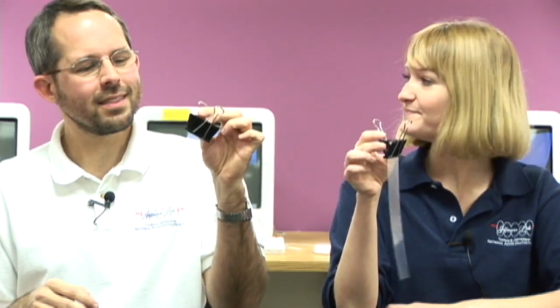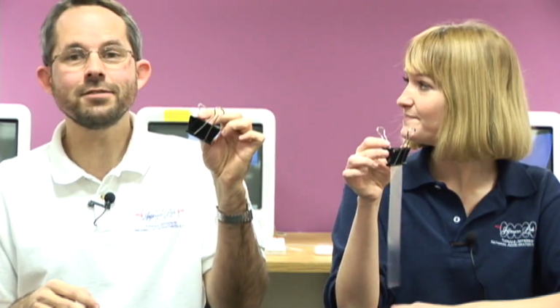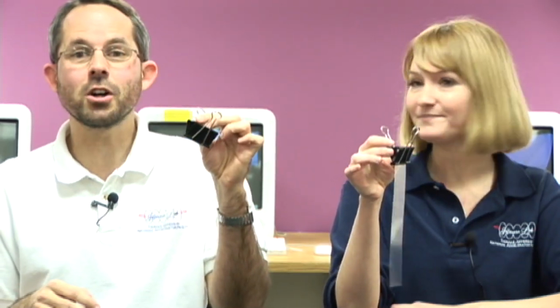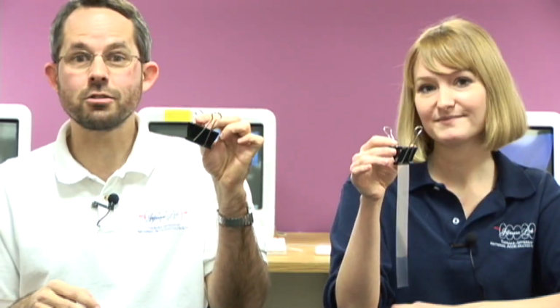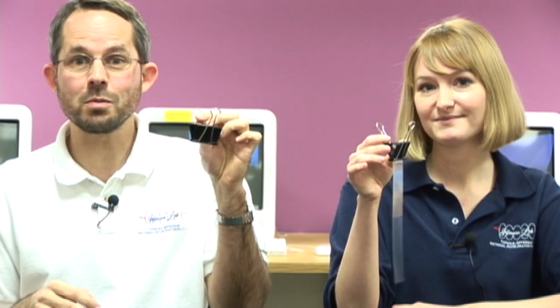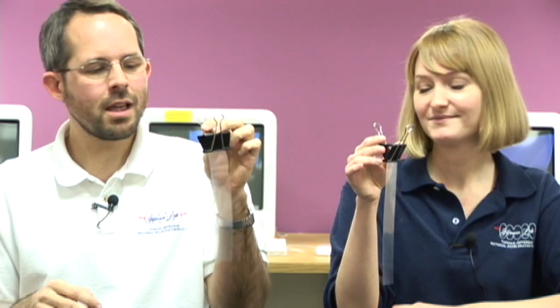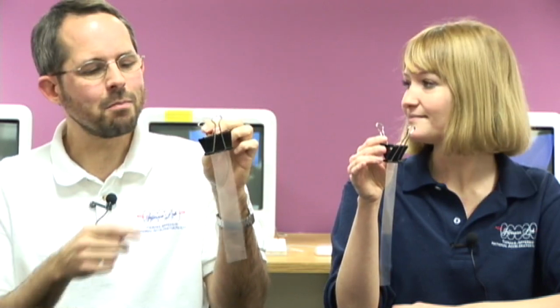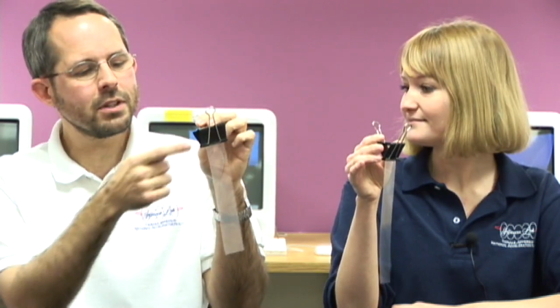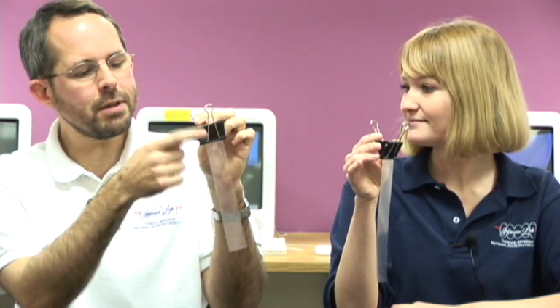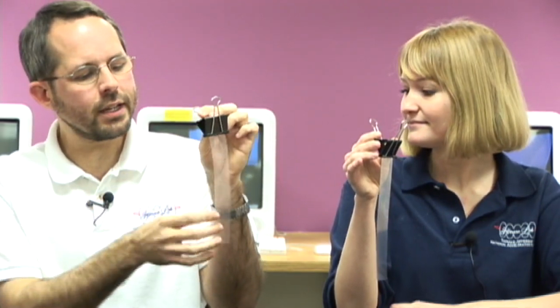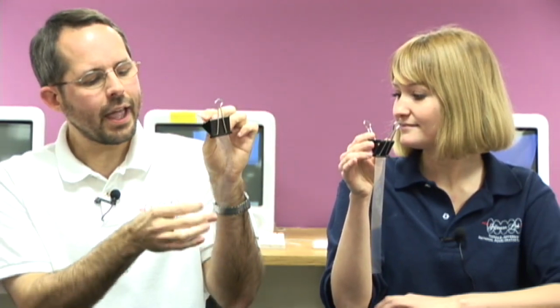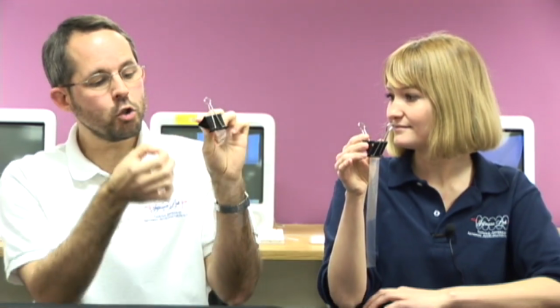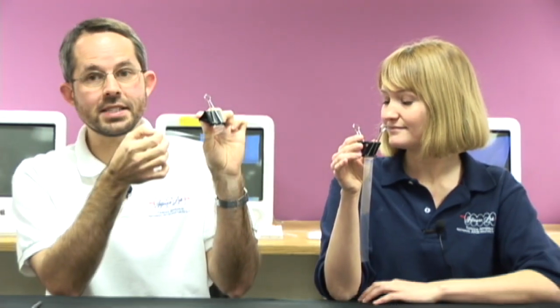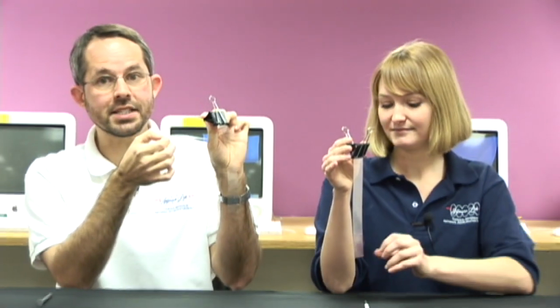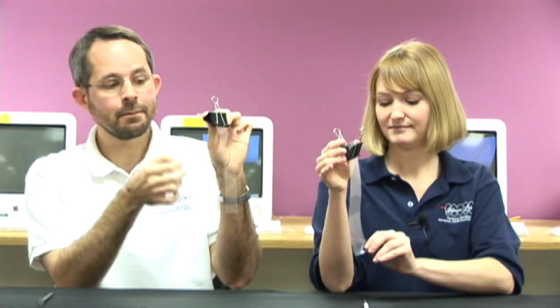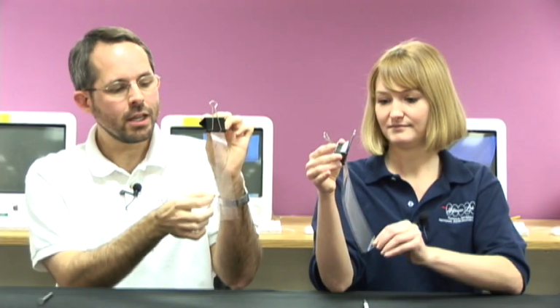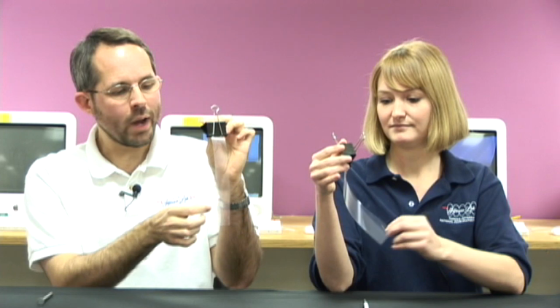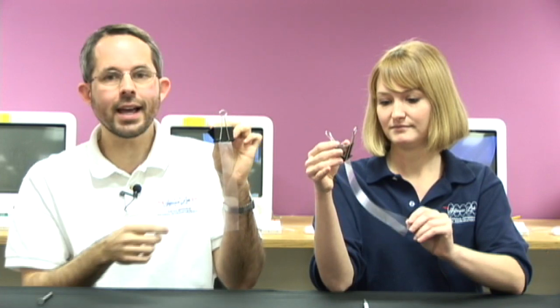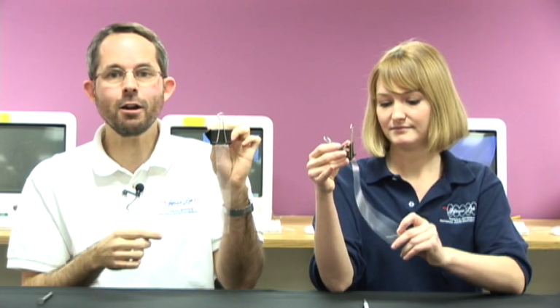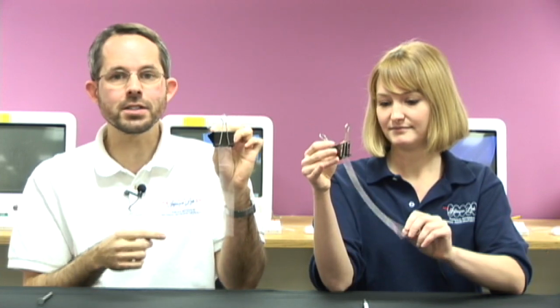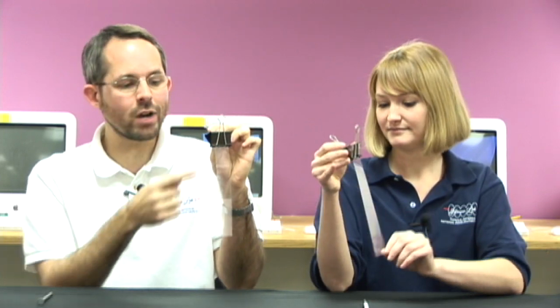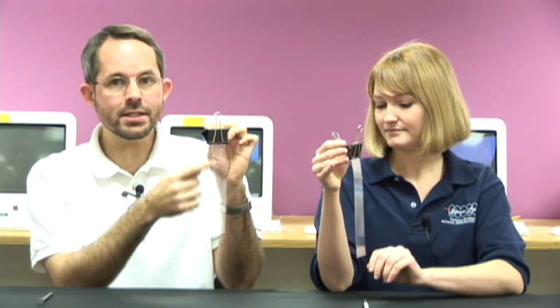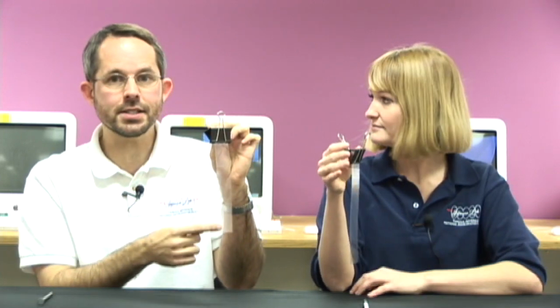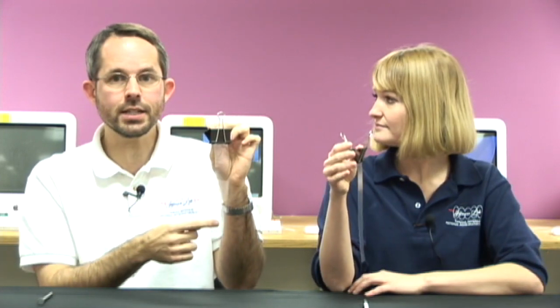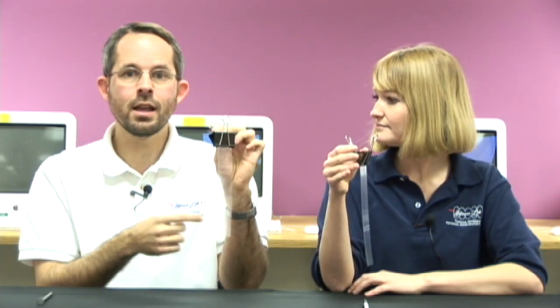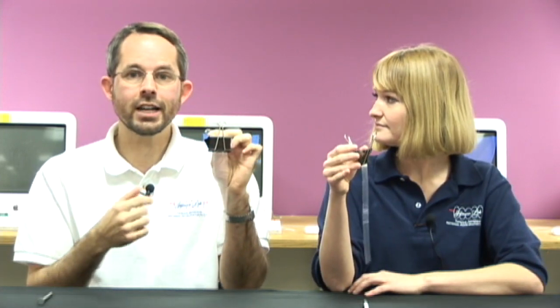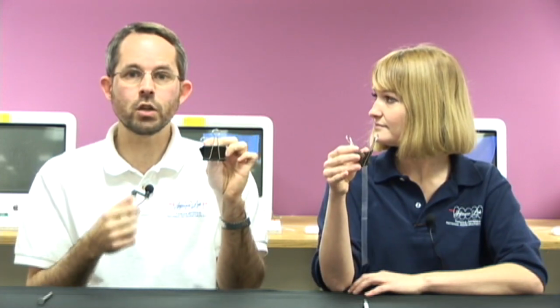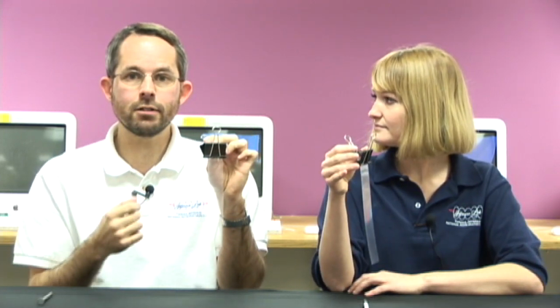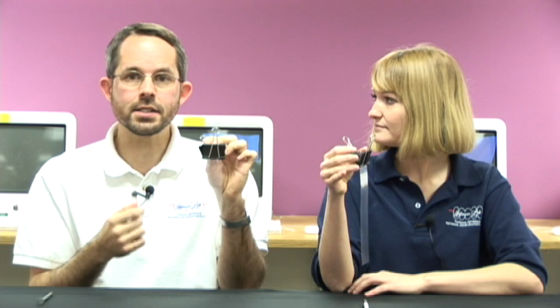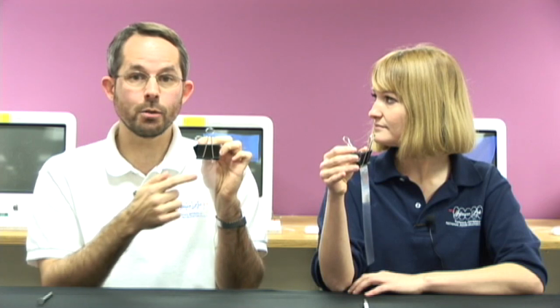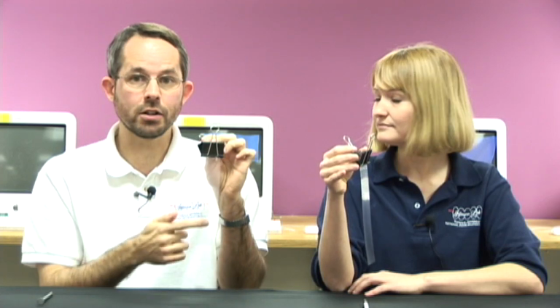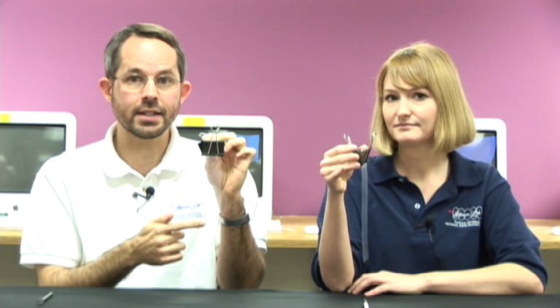These devices are called electroscopes. They're made from a little clippy thing and two pieces of plastic. If Joanna and I take our fingers and scrape them against the plastic sheets, electrons will get ripped off of us and they'll pile onto the plastic.